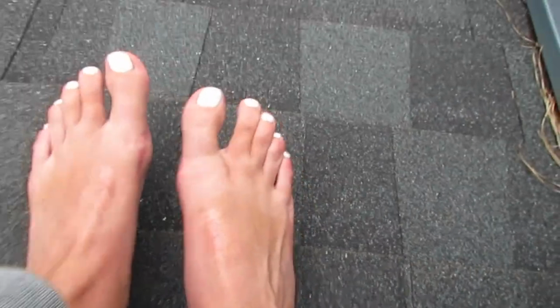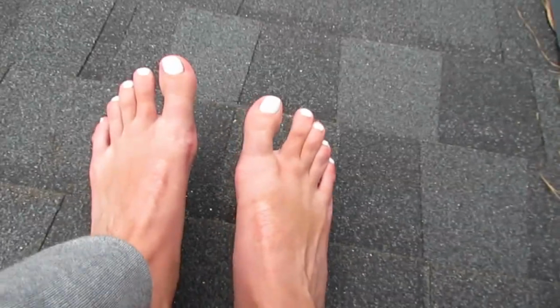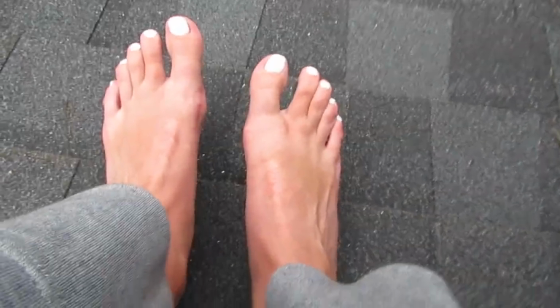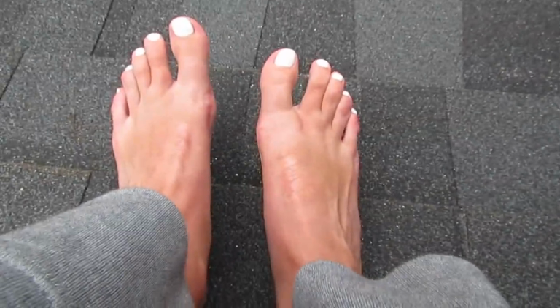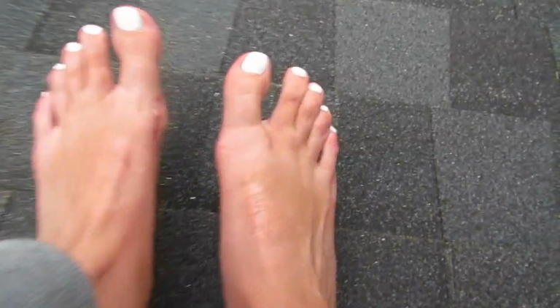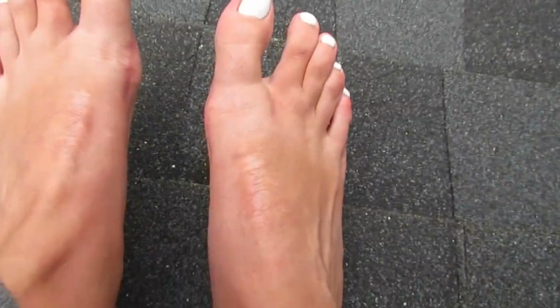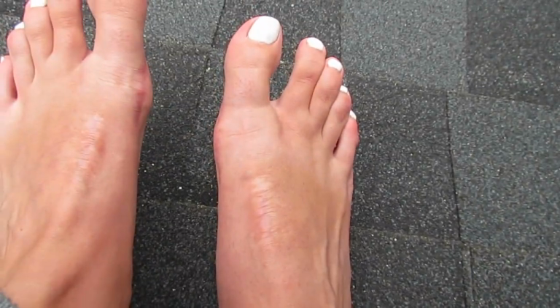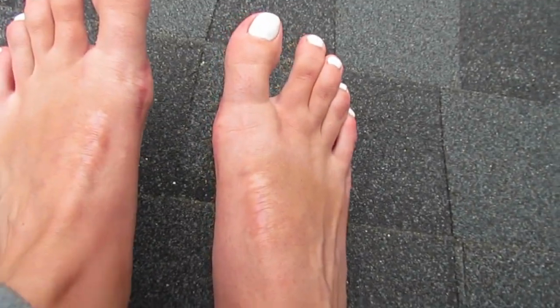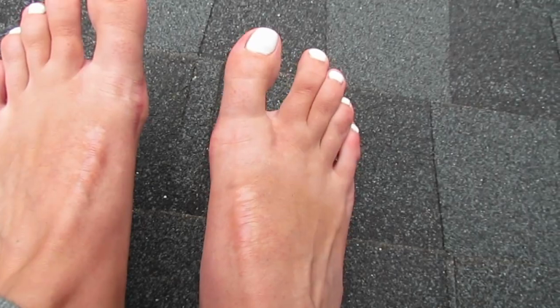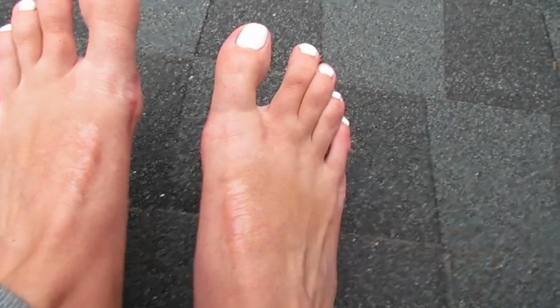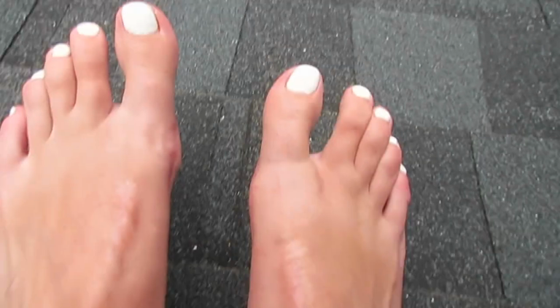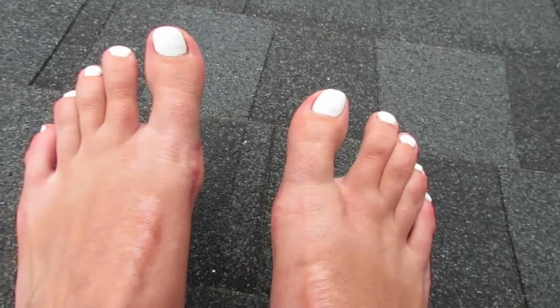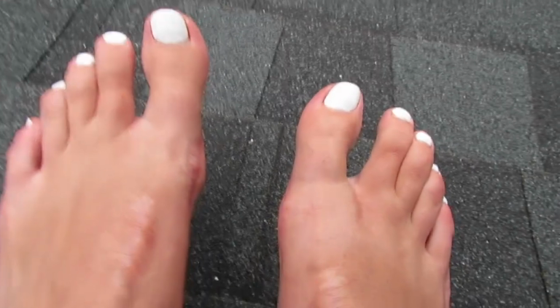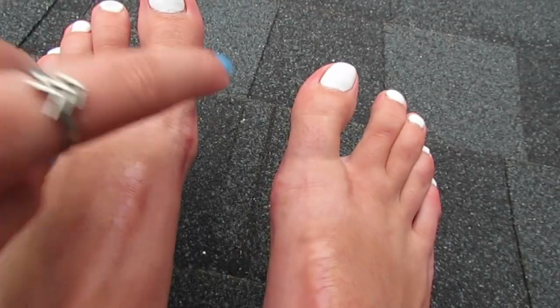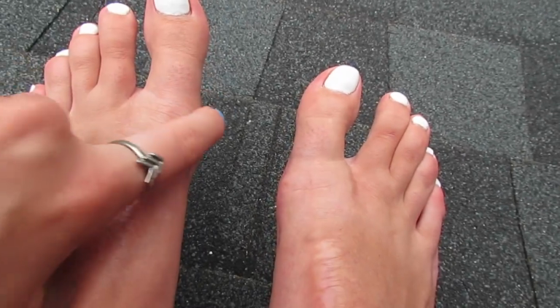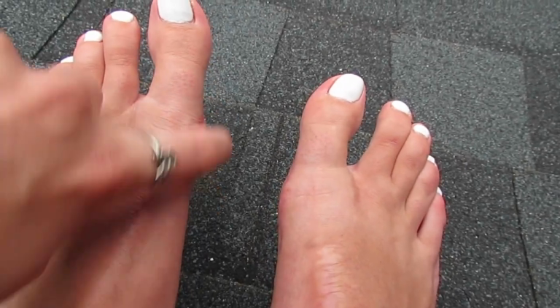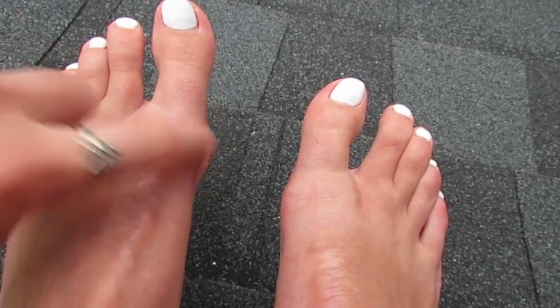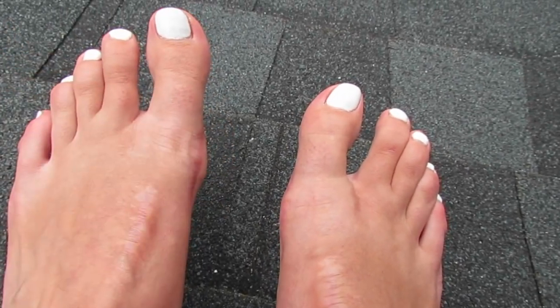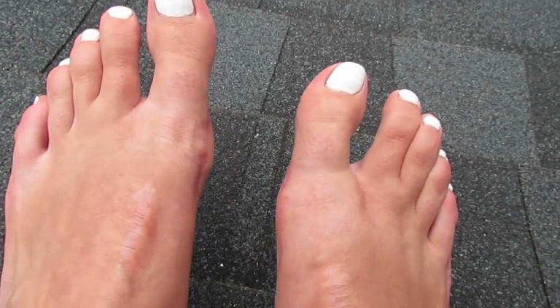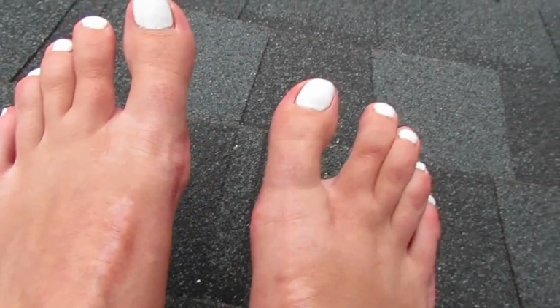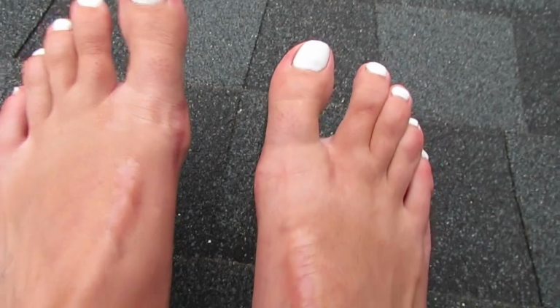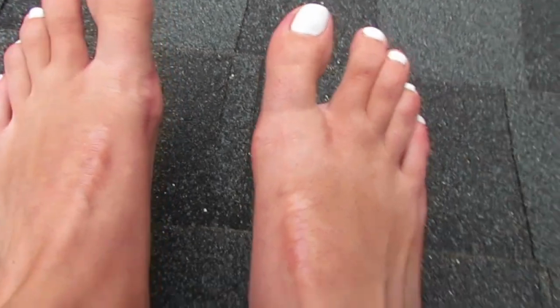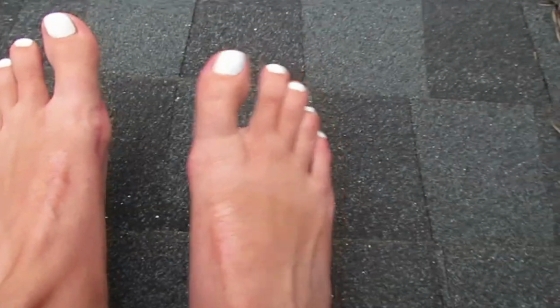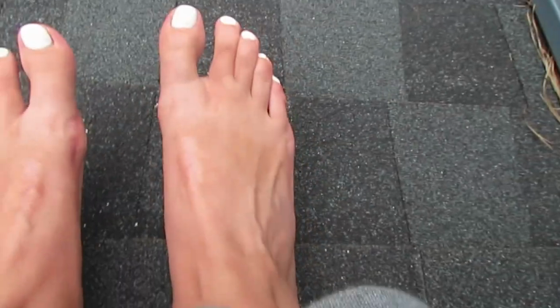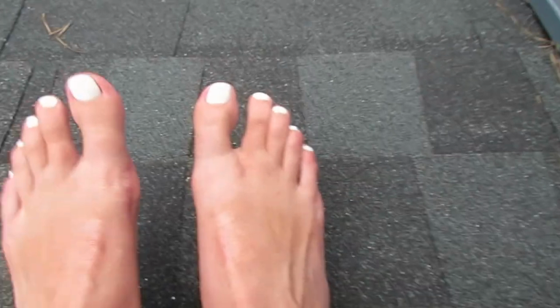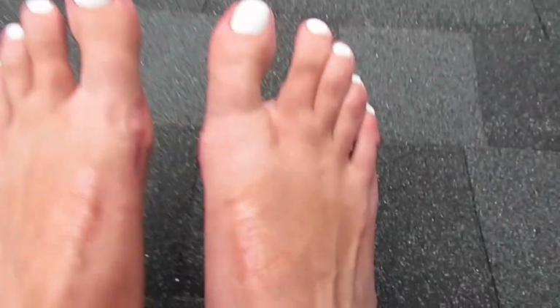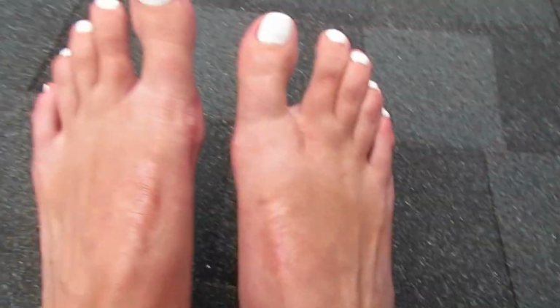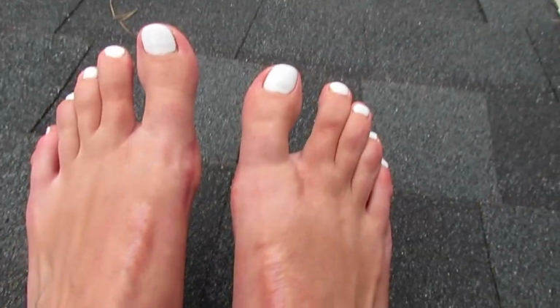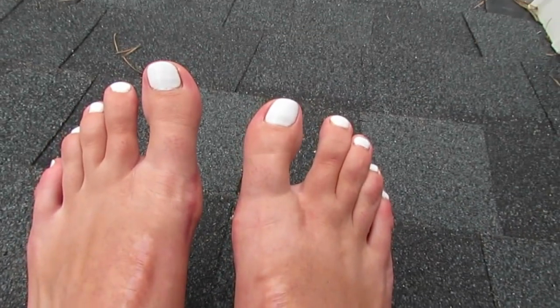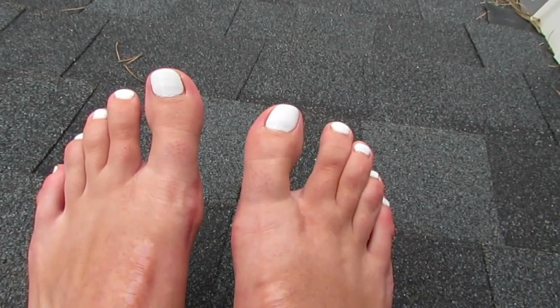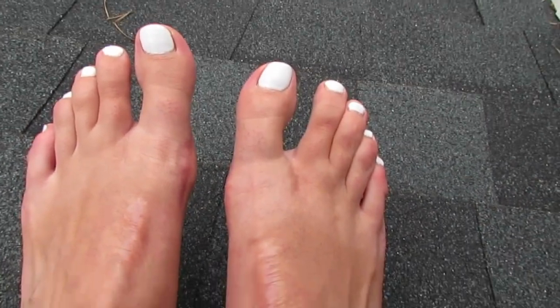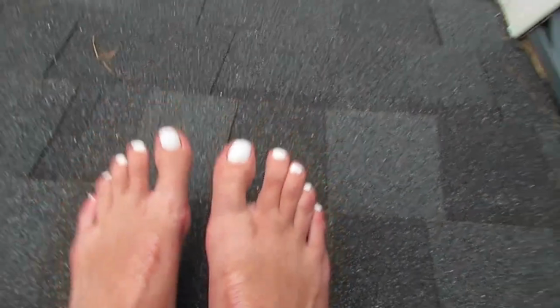And obviously you can see, compared to the other picture, there's not really any bunion. This one still kind of sticks out a little bit, but nothing compared to what it did. So that's the update — that's what my feet look like.